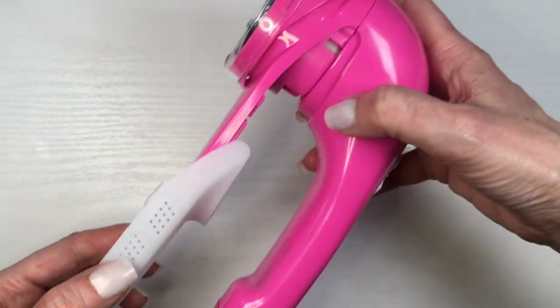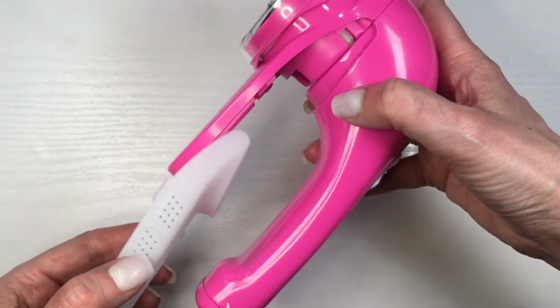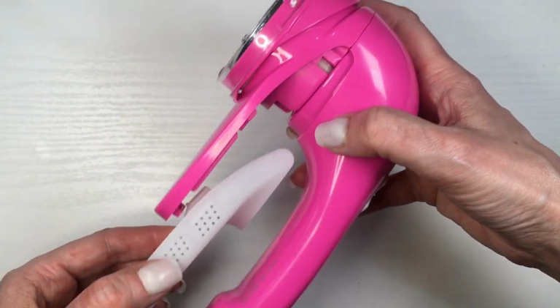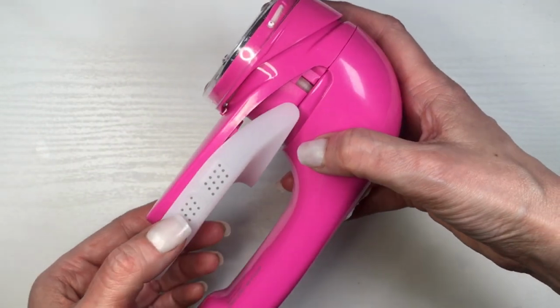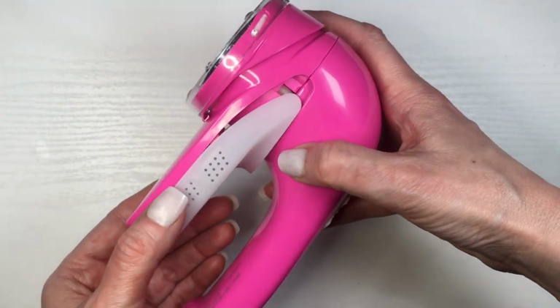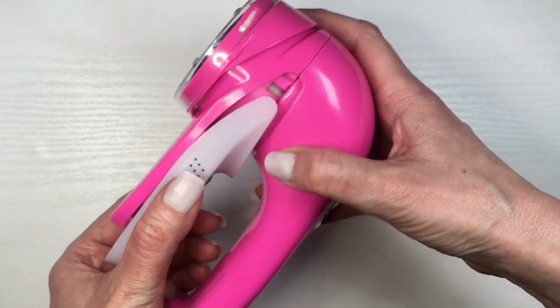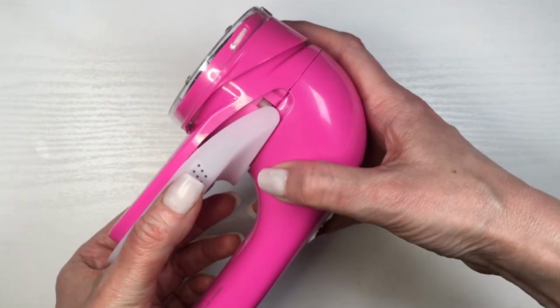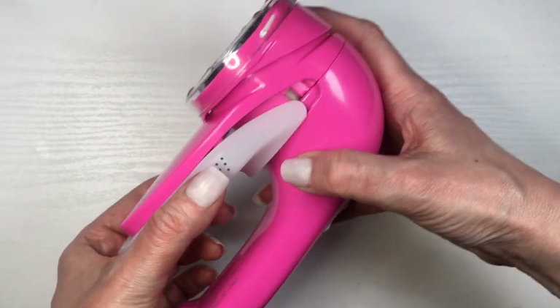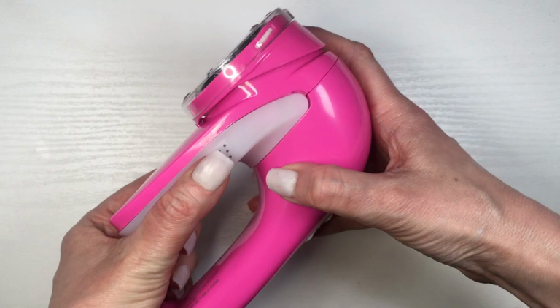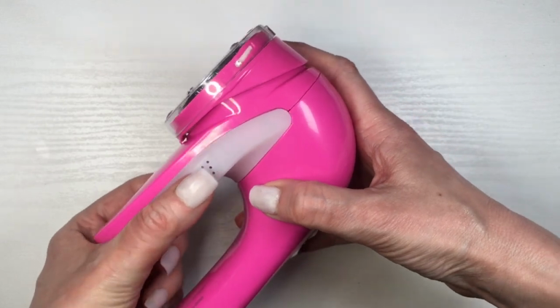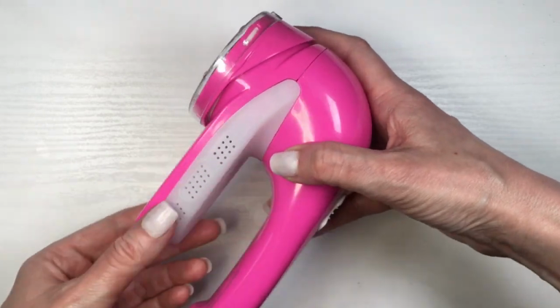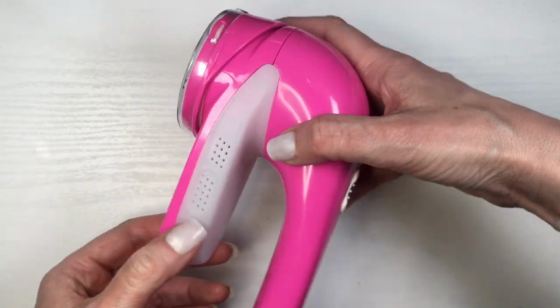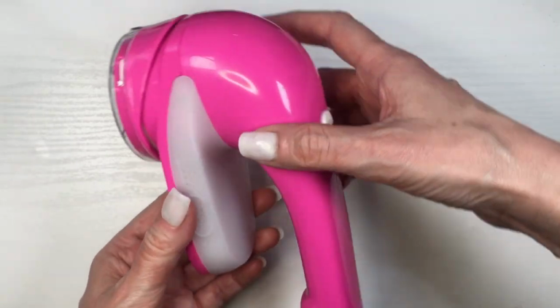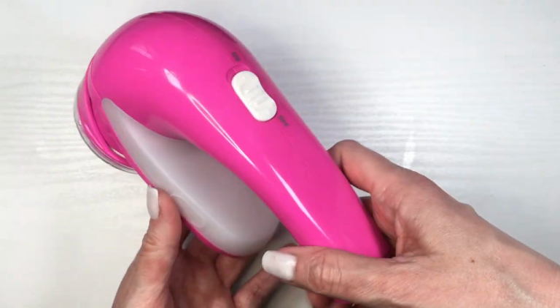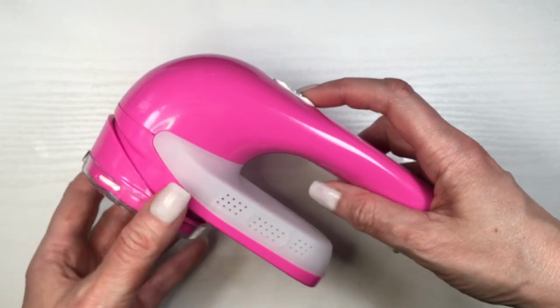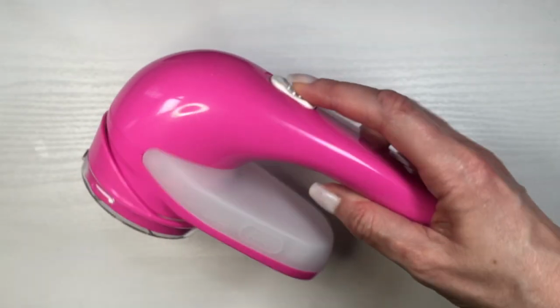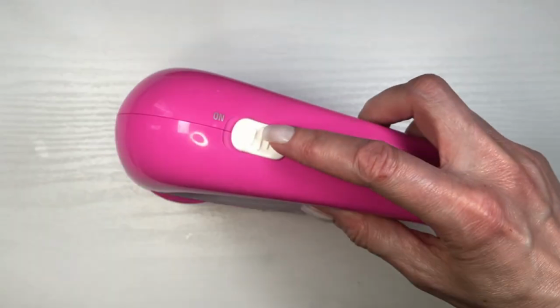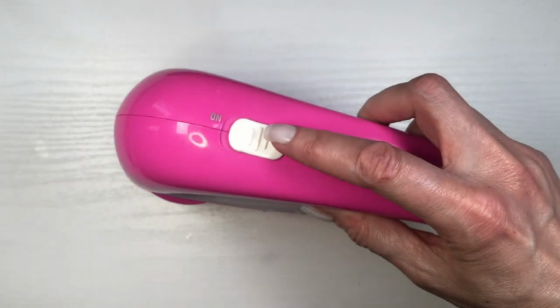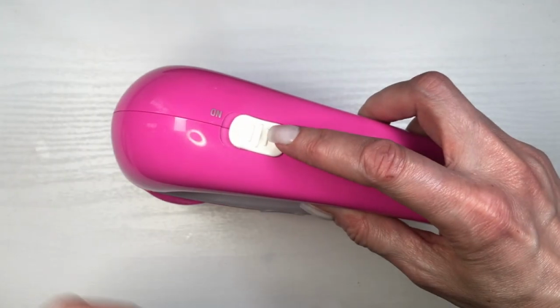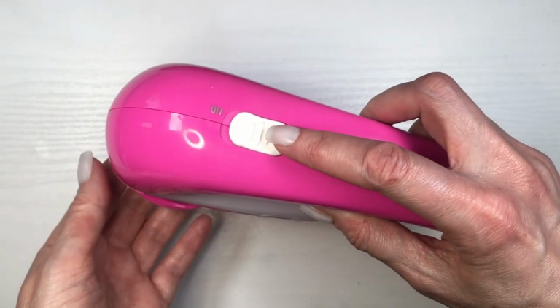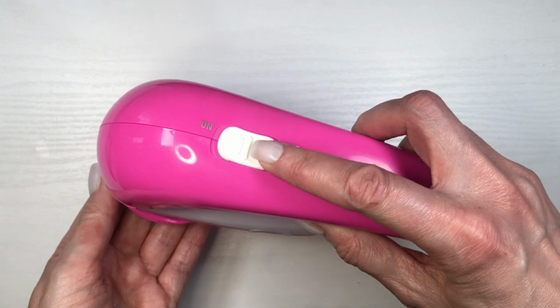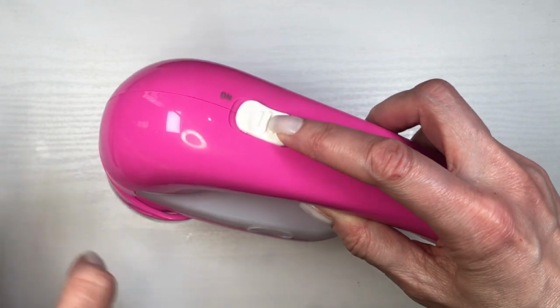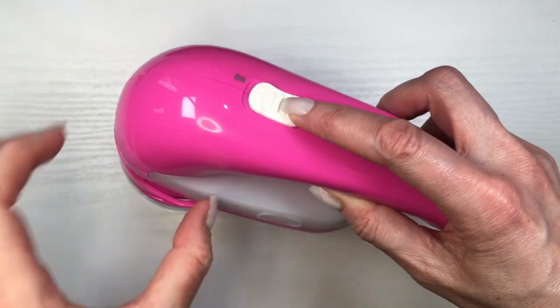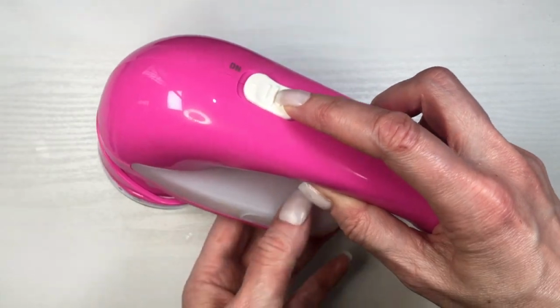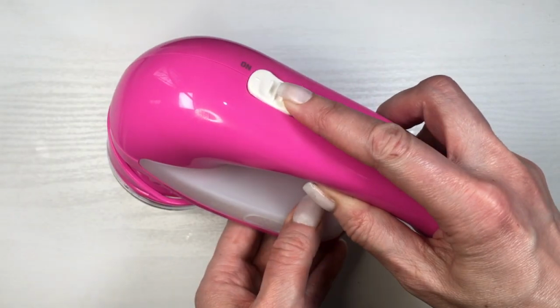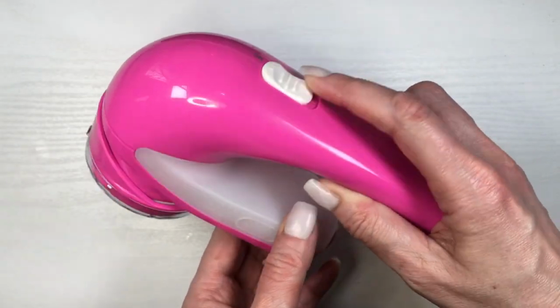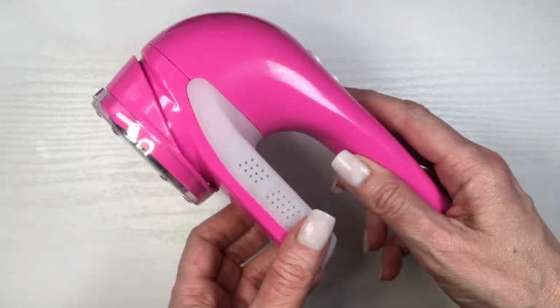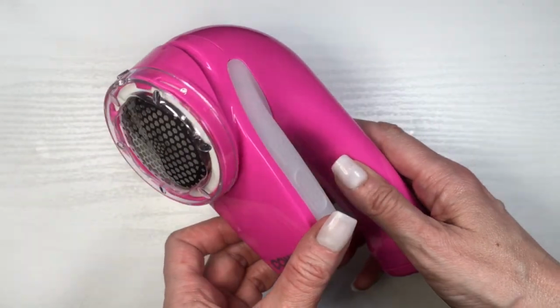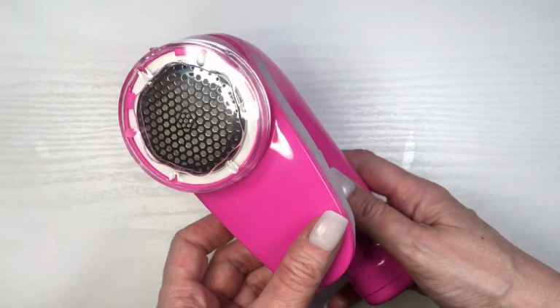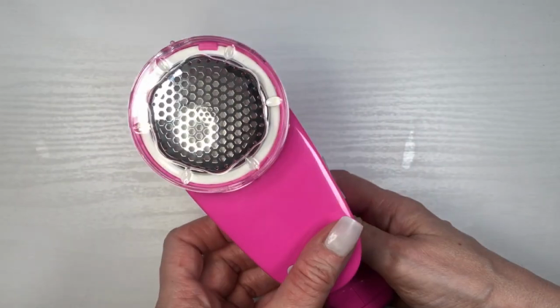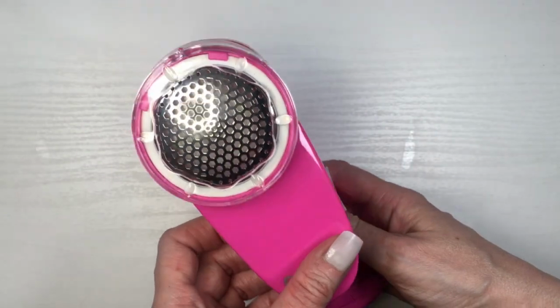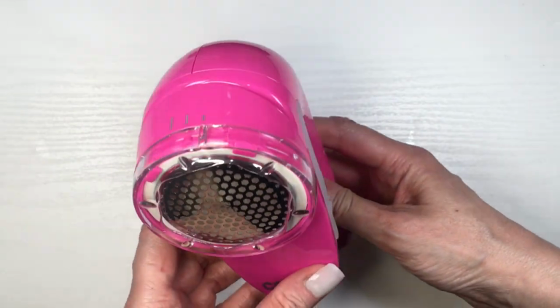And it has like a, as I call it, a trash can. The instructions say that for better results you have to be removing the fuzz or just whatever you're removing from your clothing constantly, so it has more space for more. And this is the sound it makes.